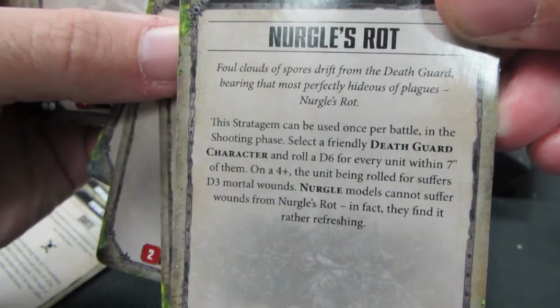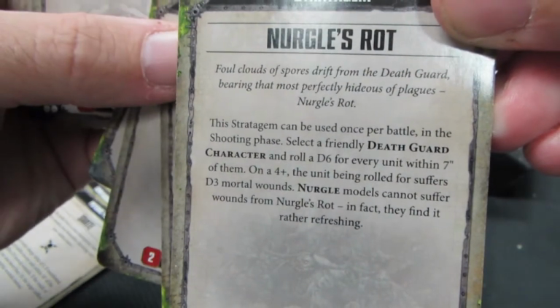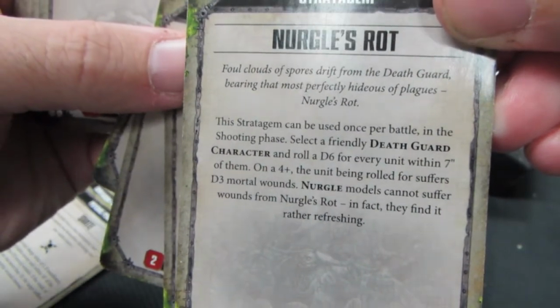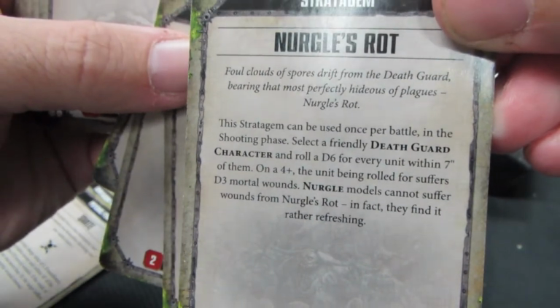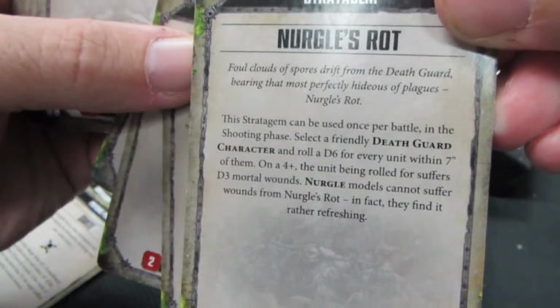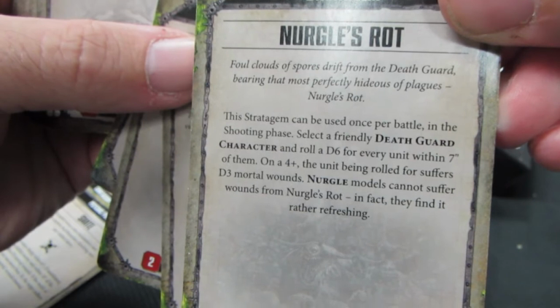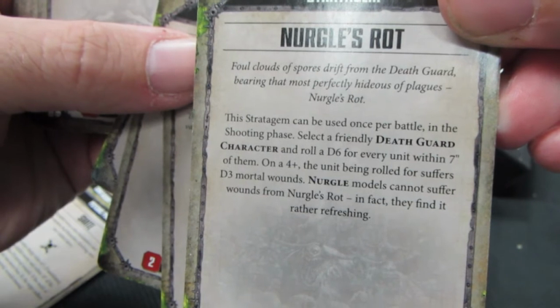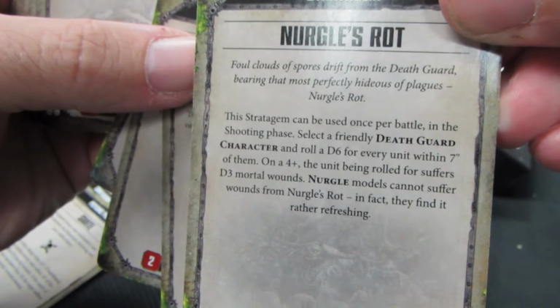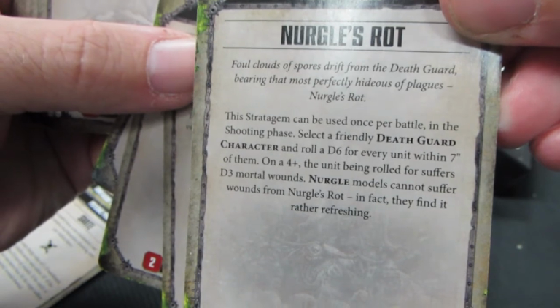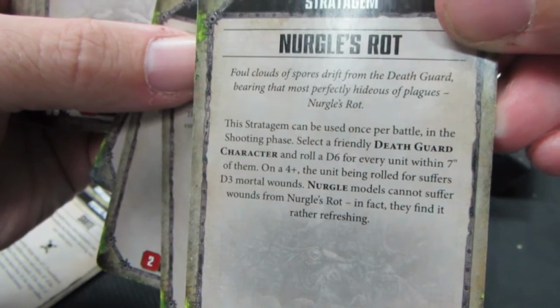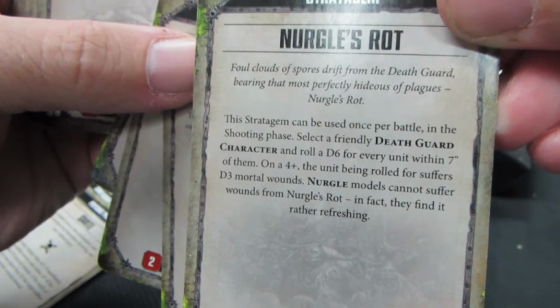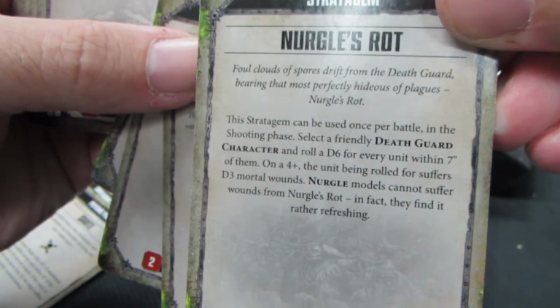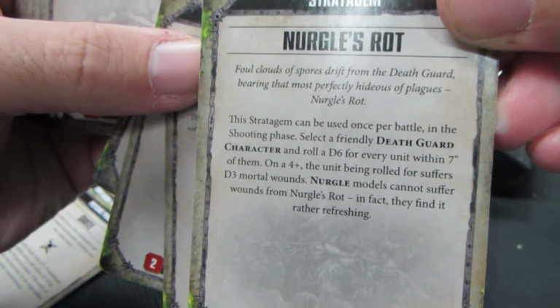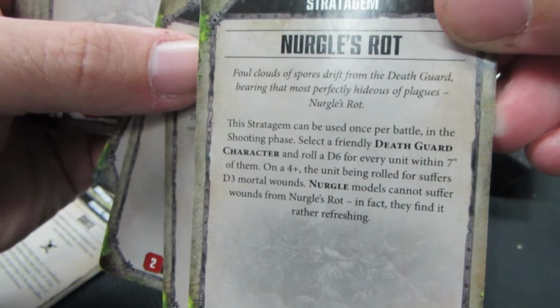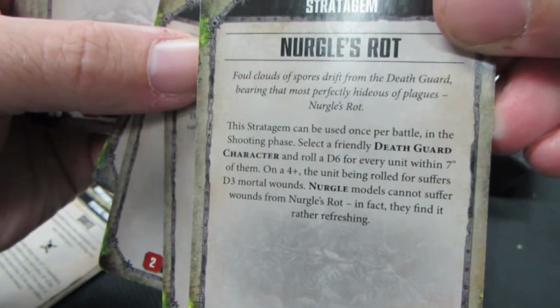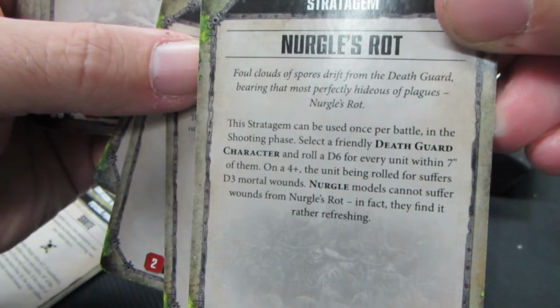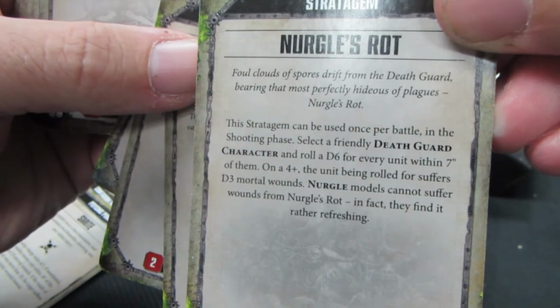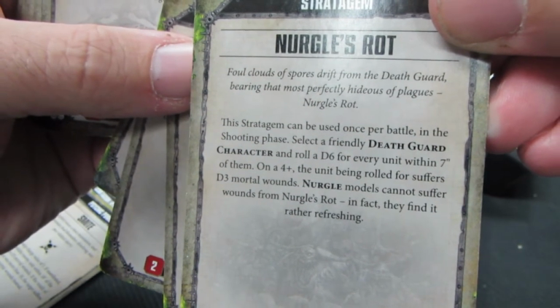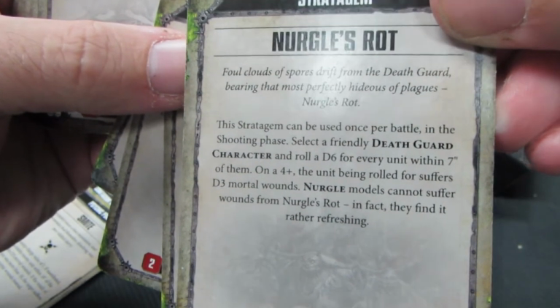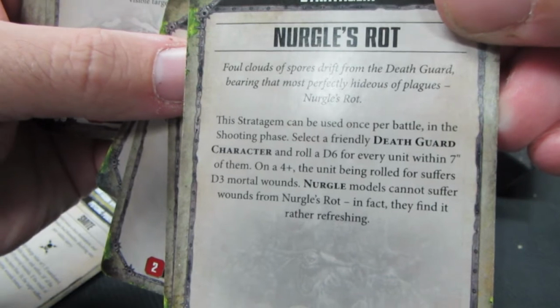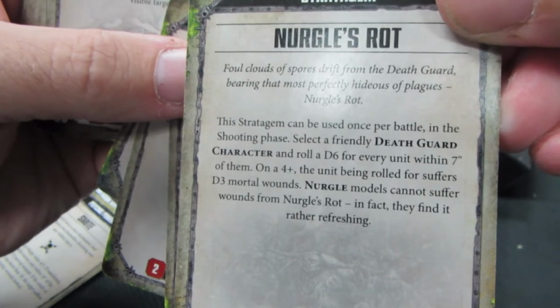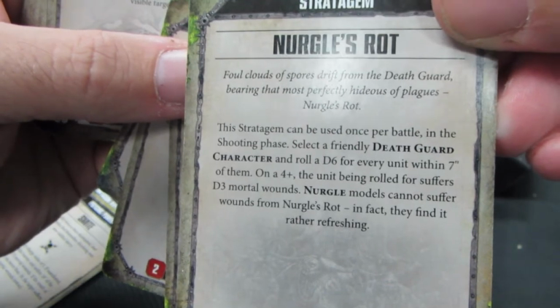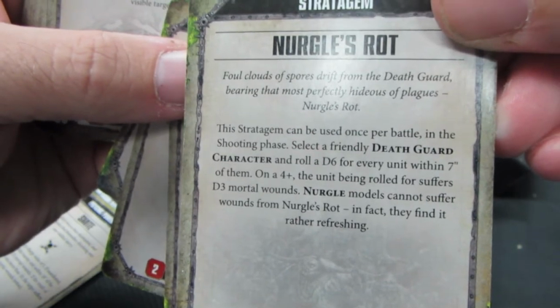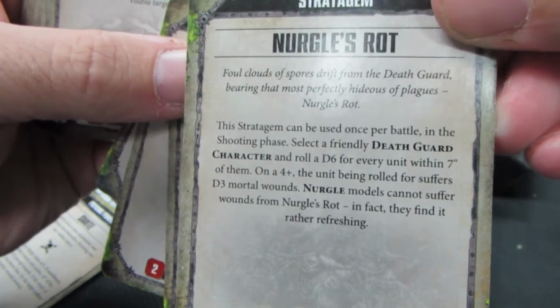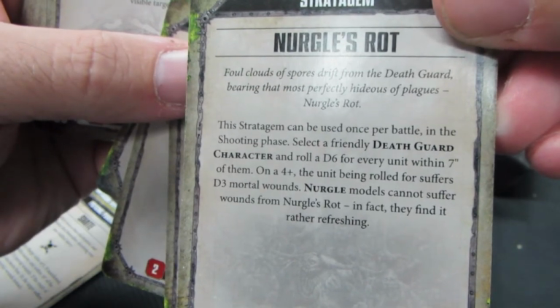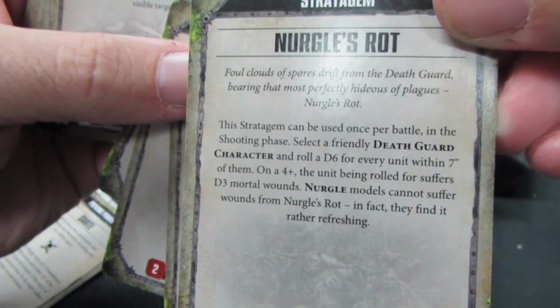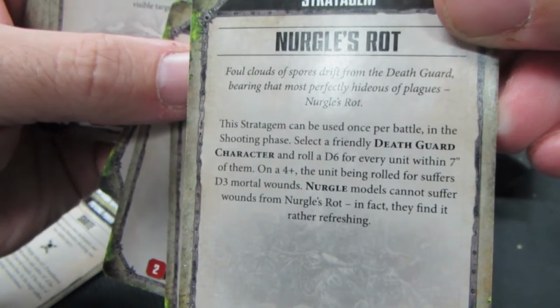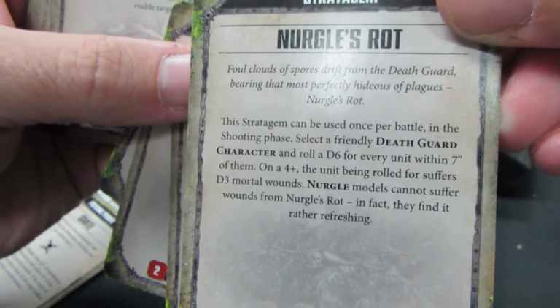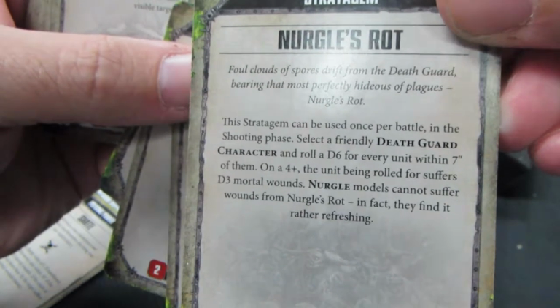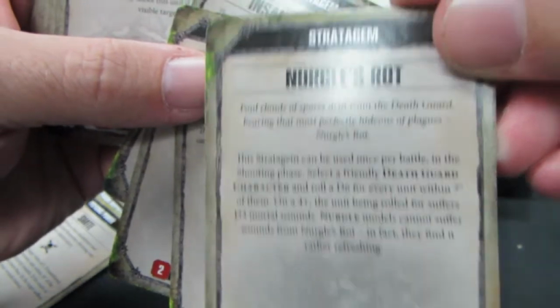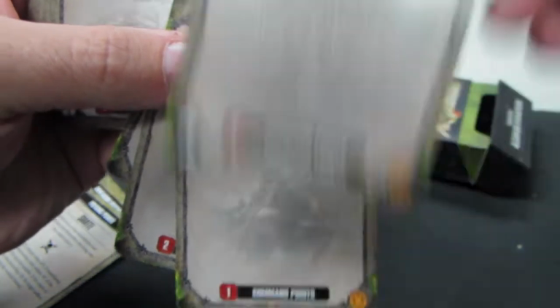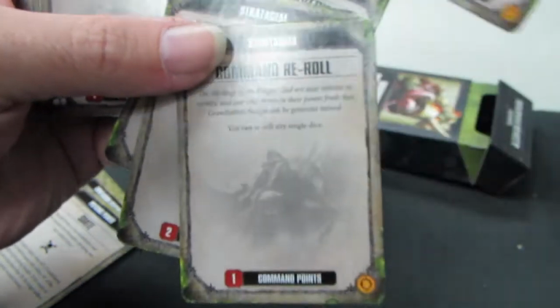In the shooting phase, select a Death Guard character and roll a d6 for every unit within seven inches of them. On a four-plus, that unit suffers d3 mortal wounds. Nurgle models cannot suffer wounds from Nurgle's Rot — in fact, they find it rather refreshing.